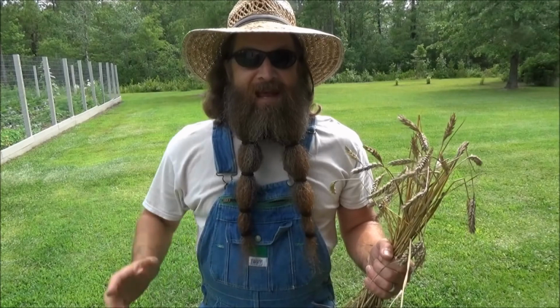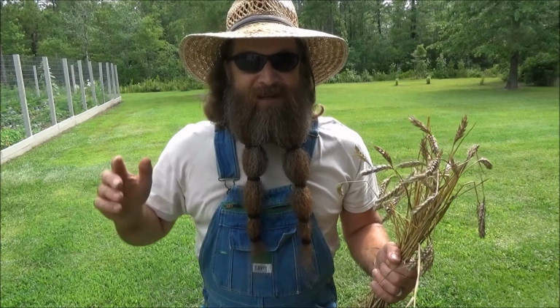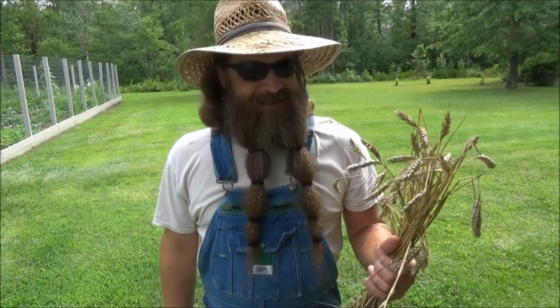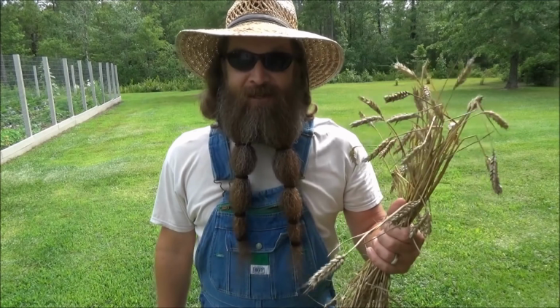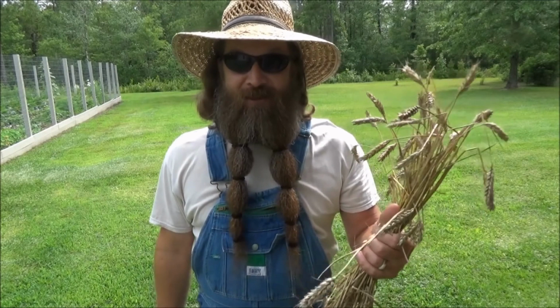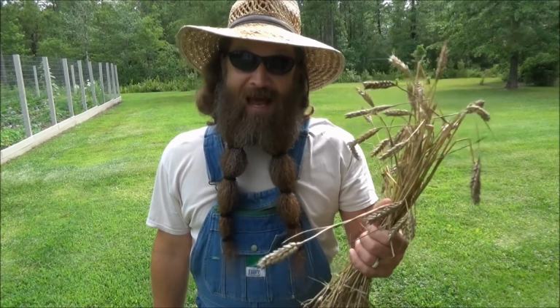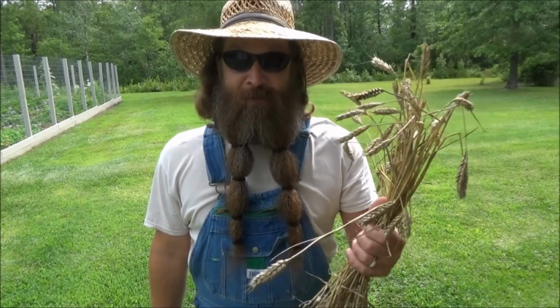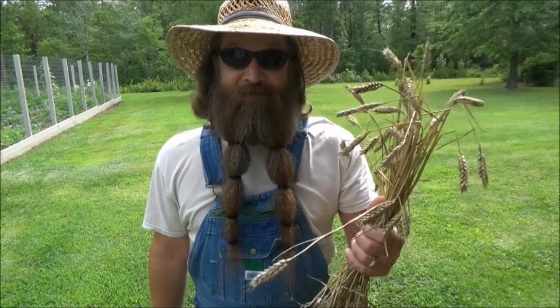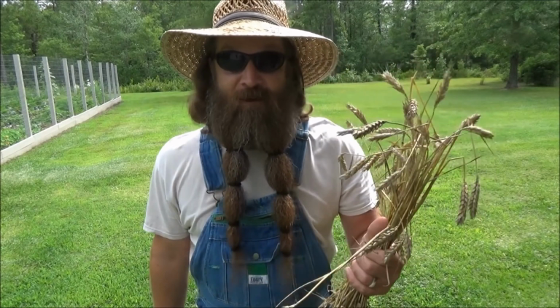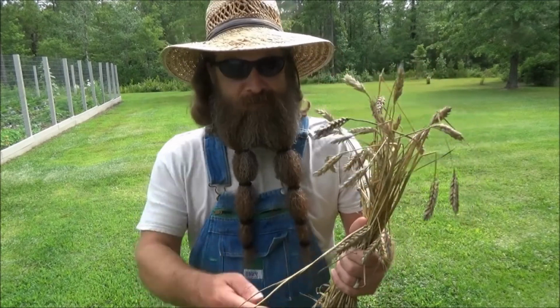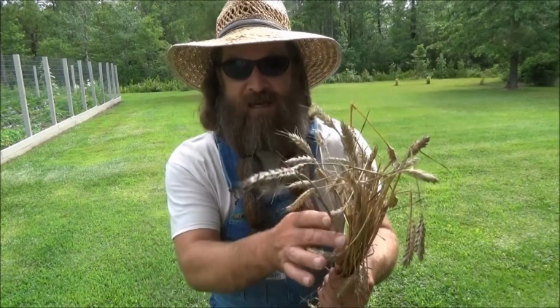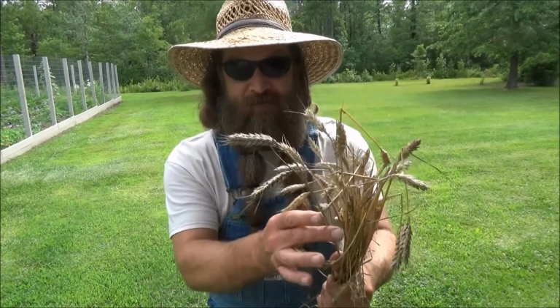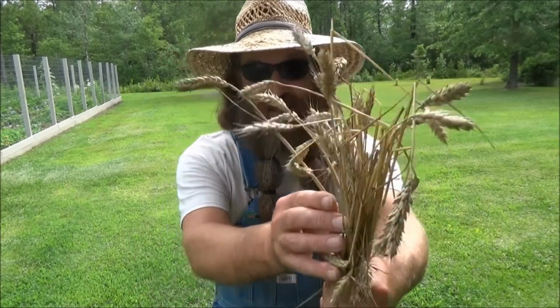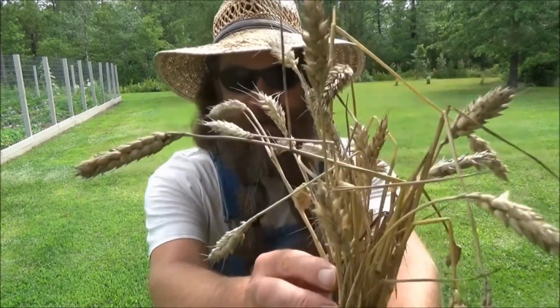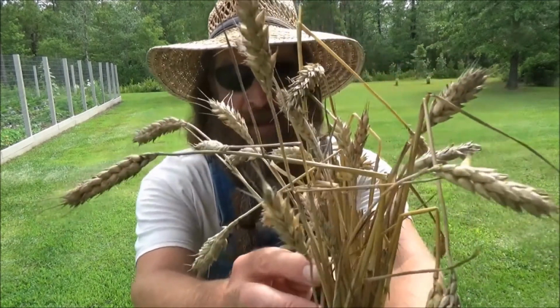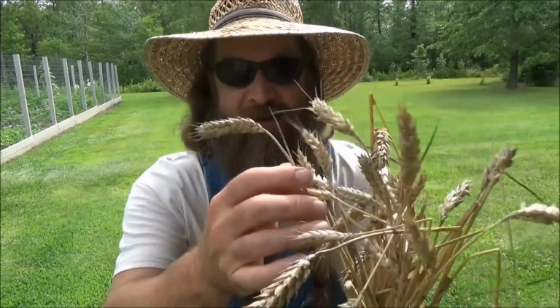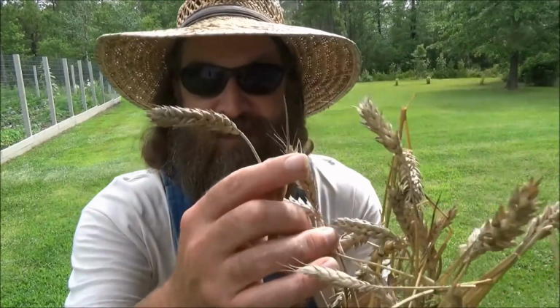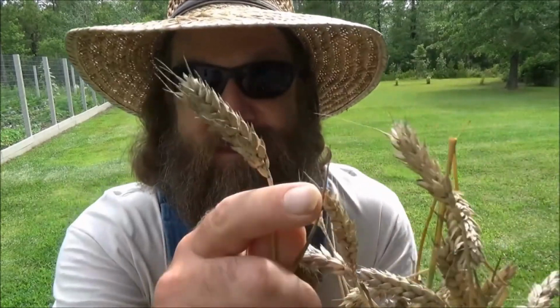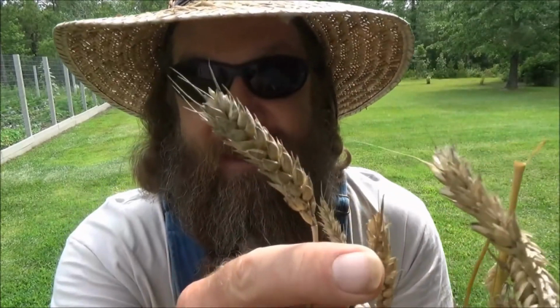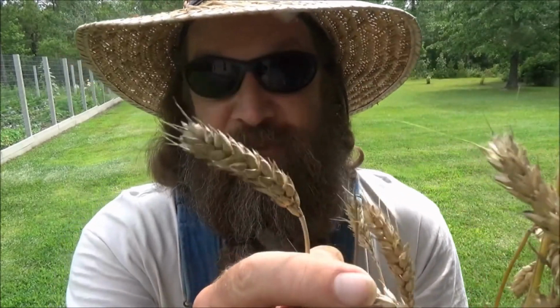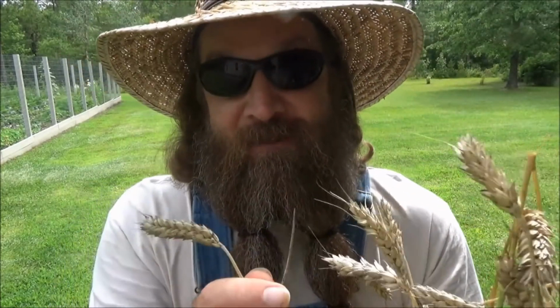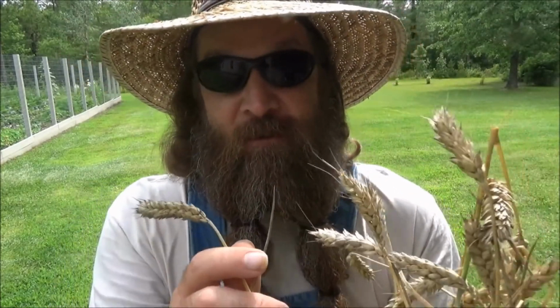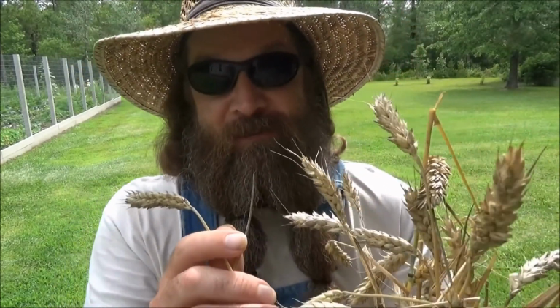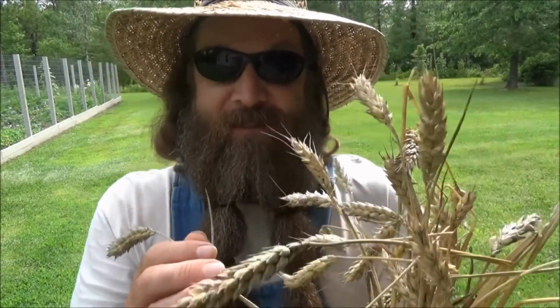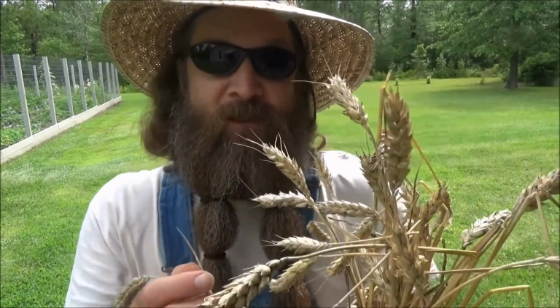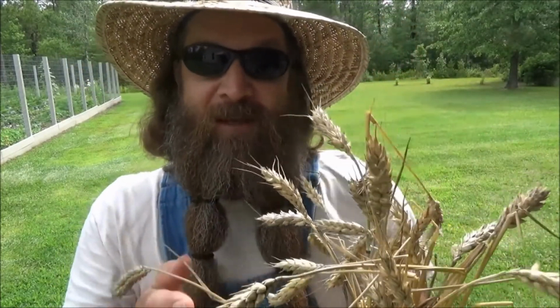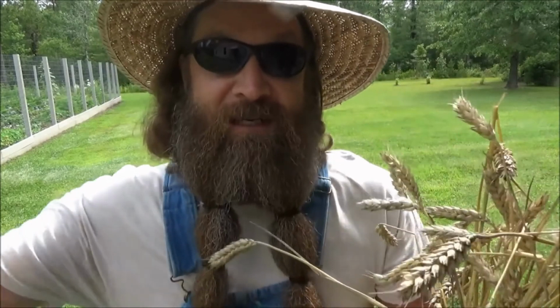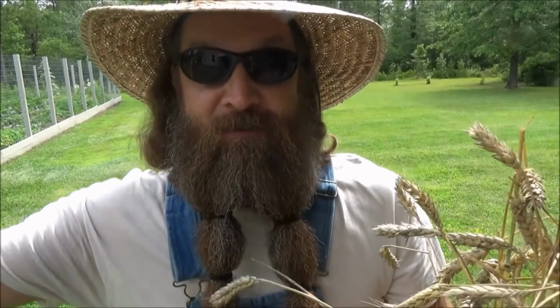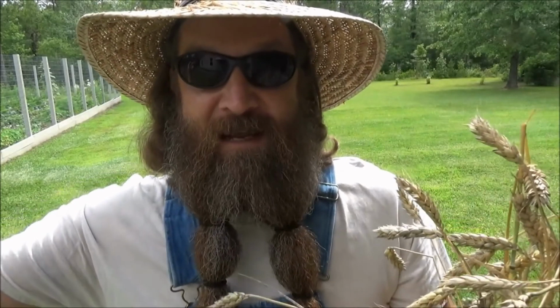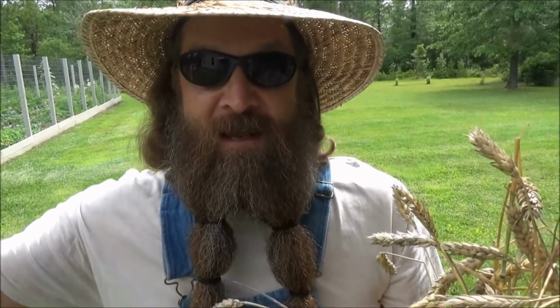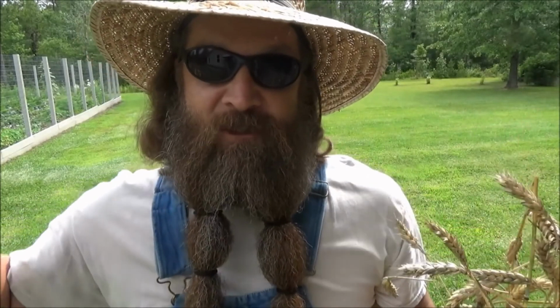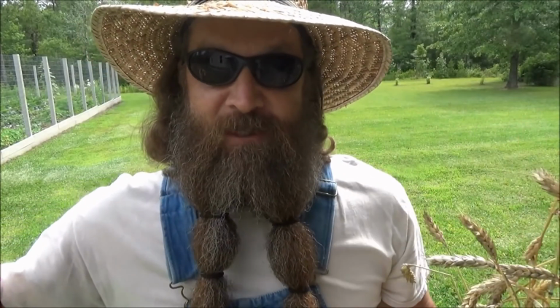Hey everybody, today I'm going to show you how to make flour from wheat, from the actual plant. Now I know you've seen pictures of this, but you've probably never seen a whole field of it. This is winter wheat right down the road from my house. Let me show you a picture.